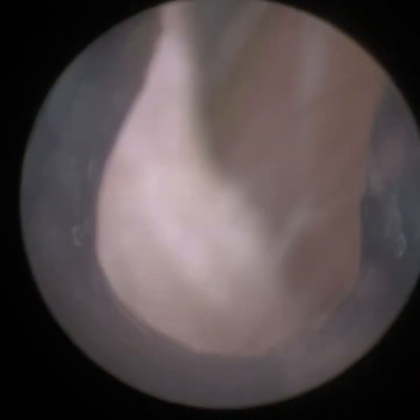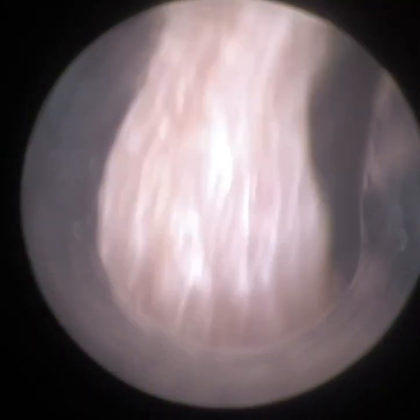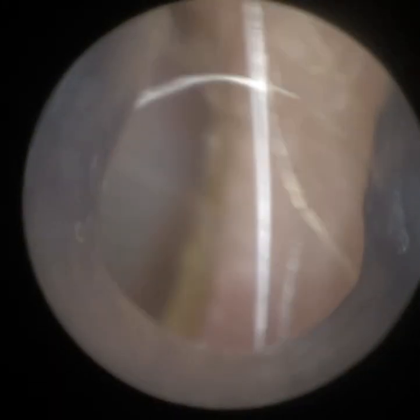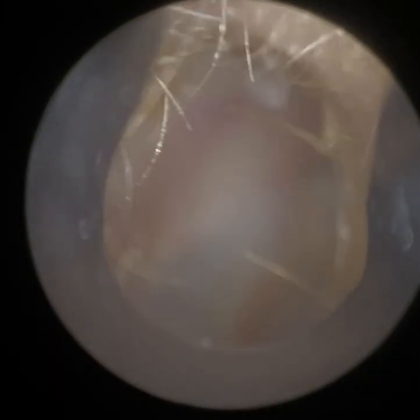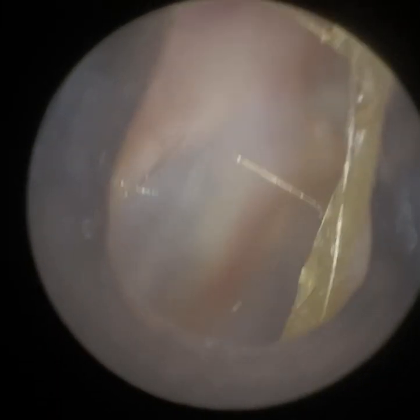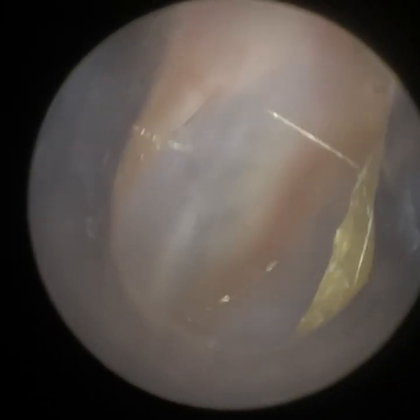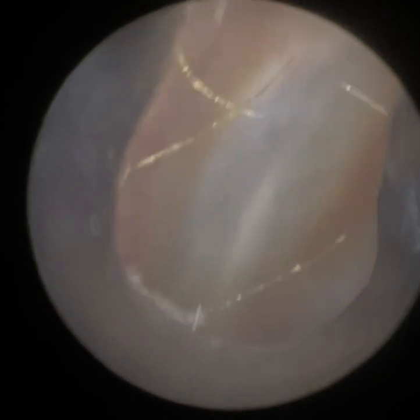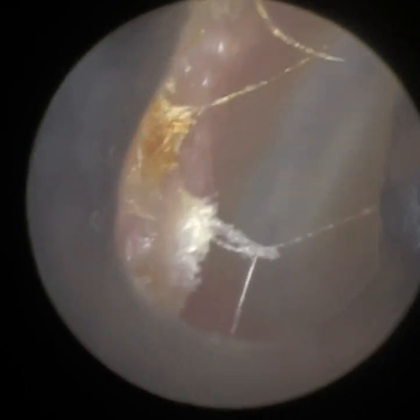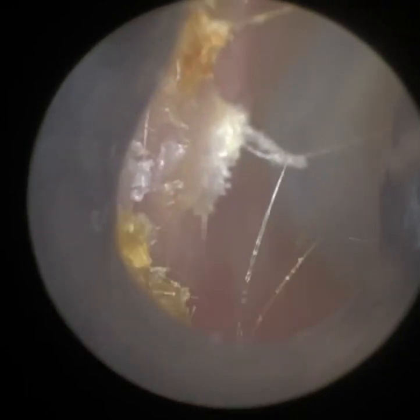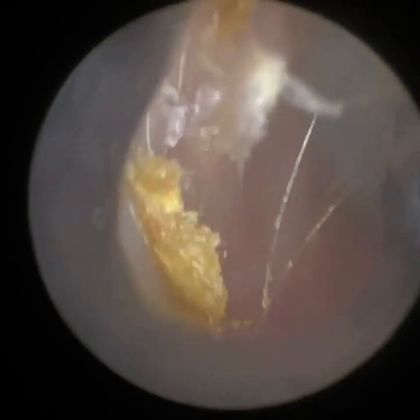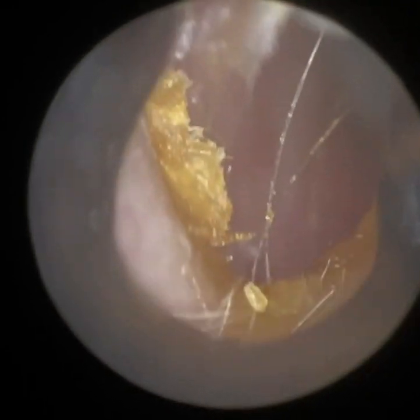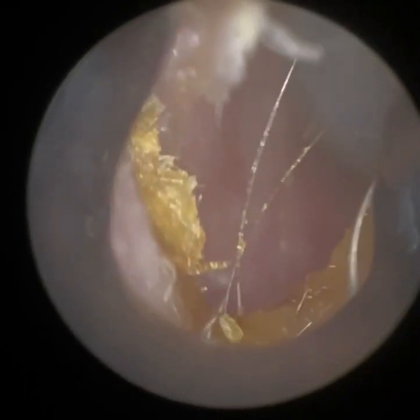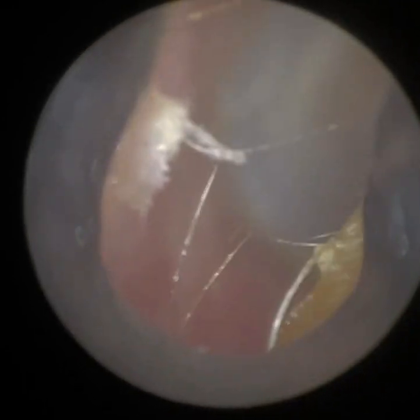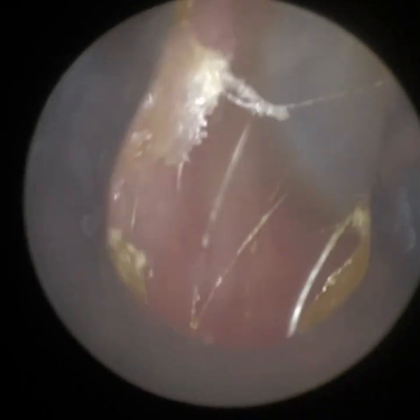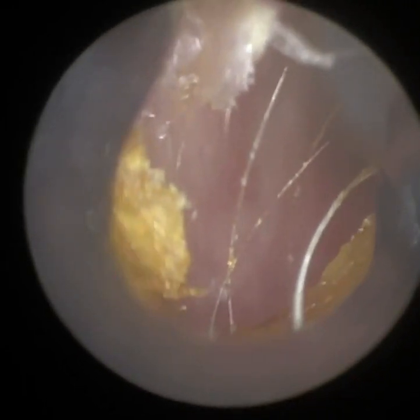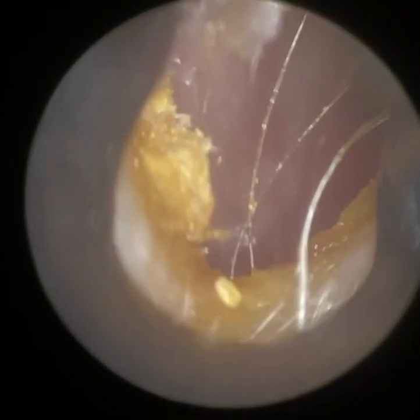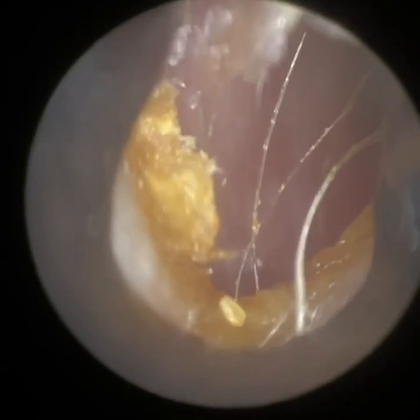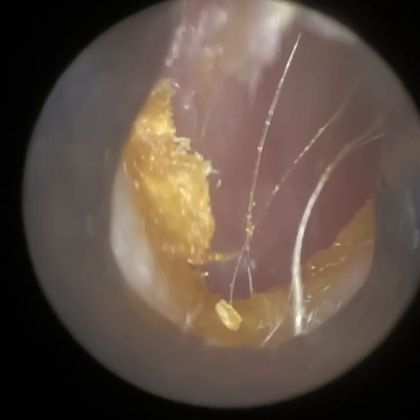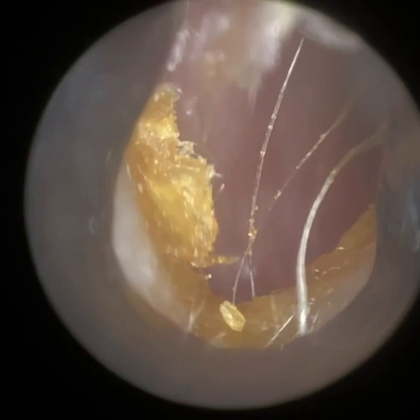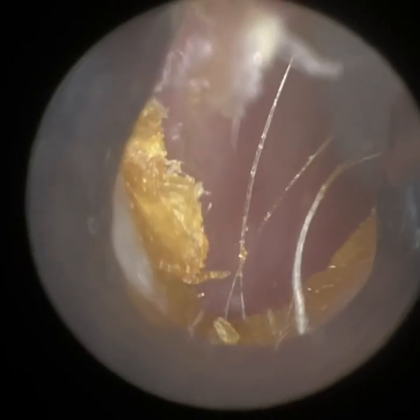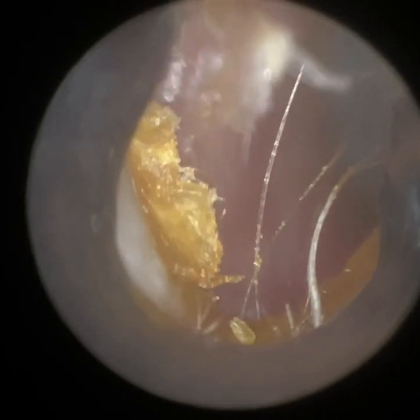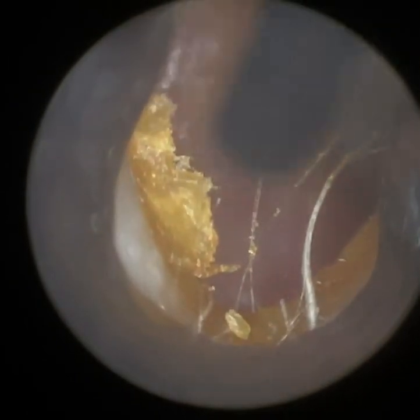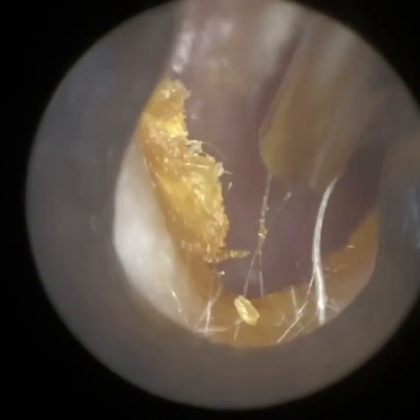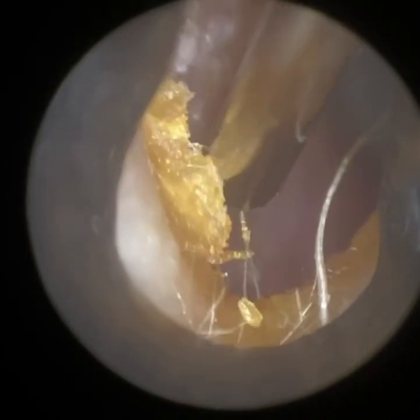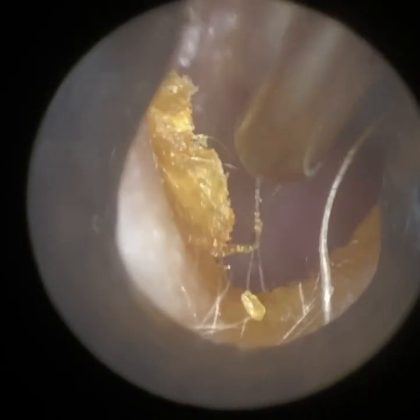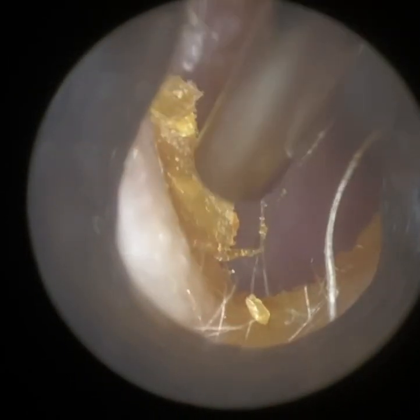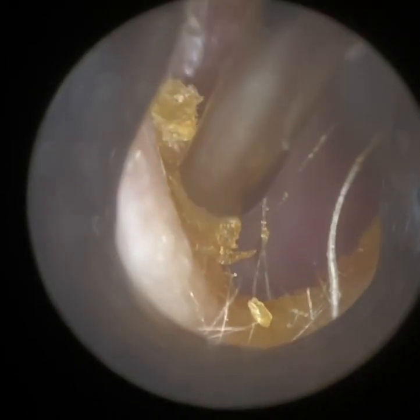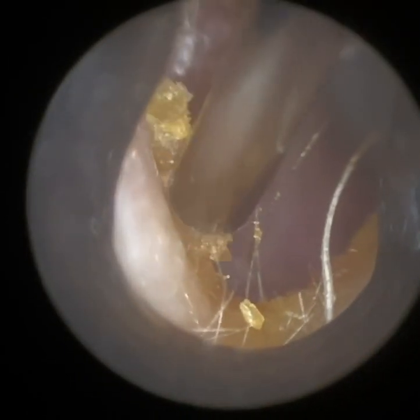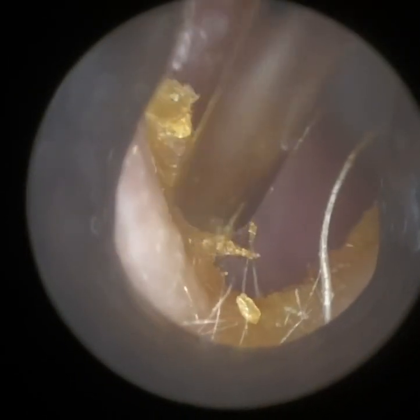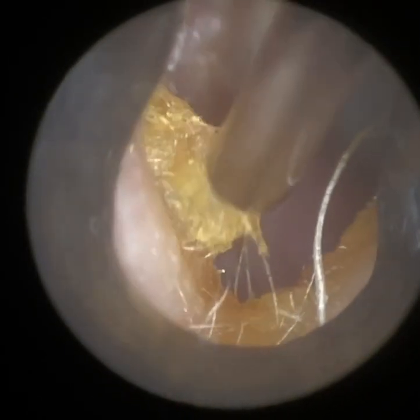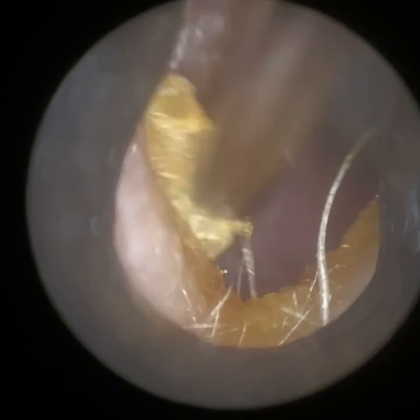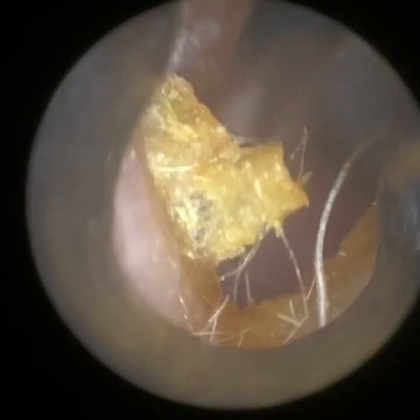Now, of course, we're never going to get every little last speck of wax or skin out — we'd be there all day, maybe weeks. Even this piece, we could have actually left it. But because it's on the cartilaginous portion, I decided just to see if I can mop this up a bit.